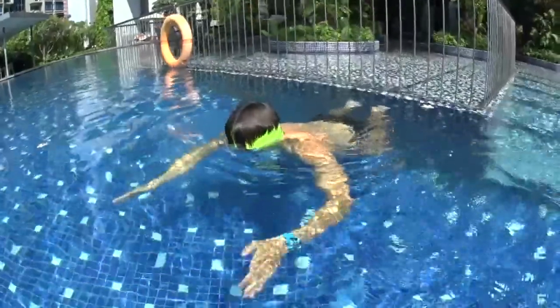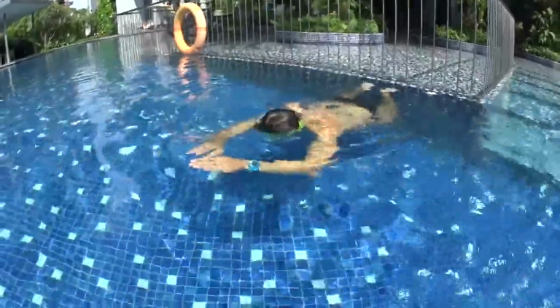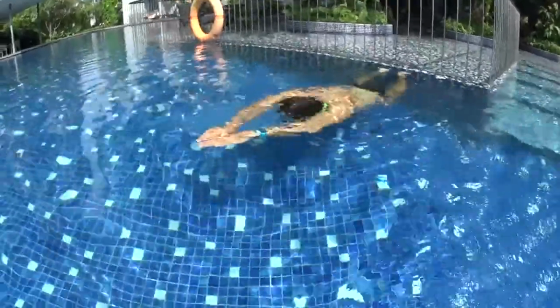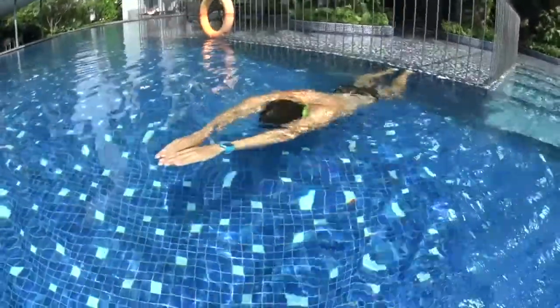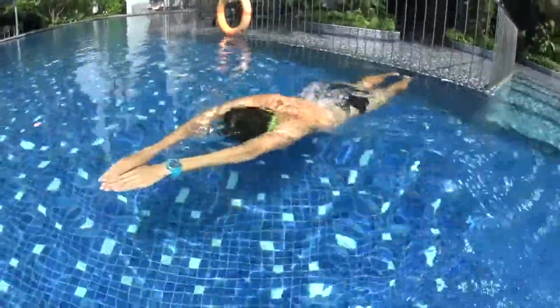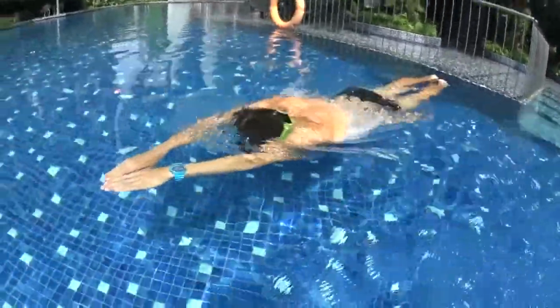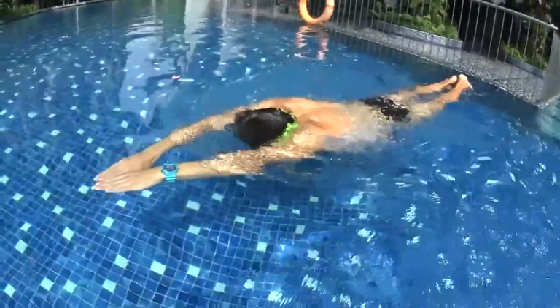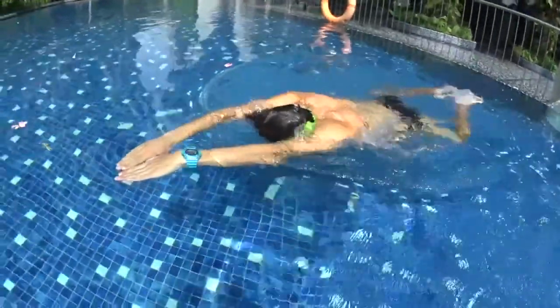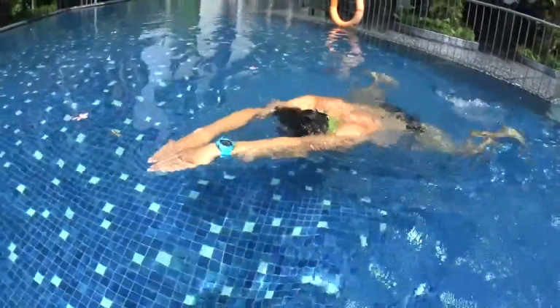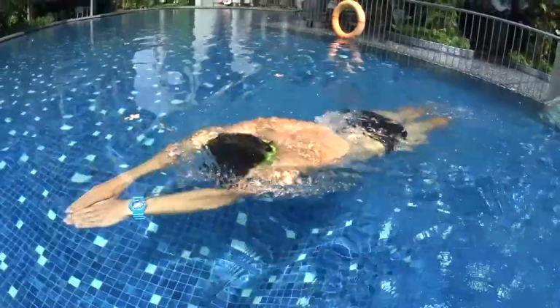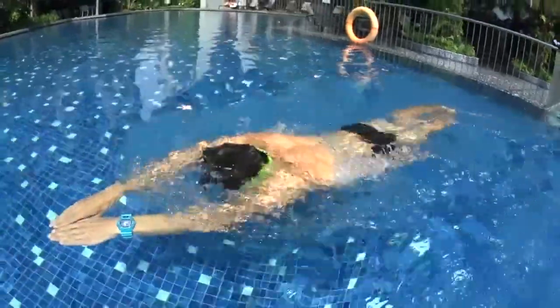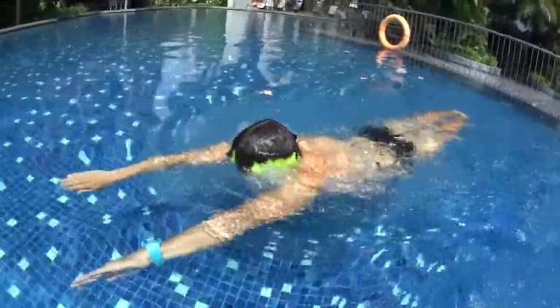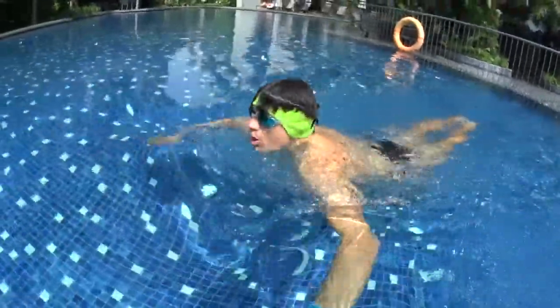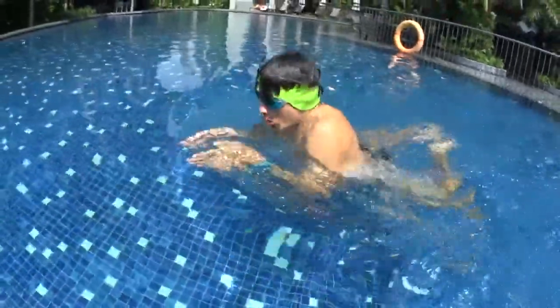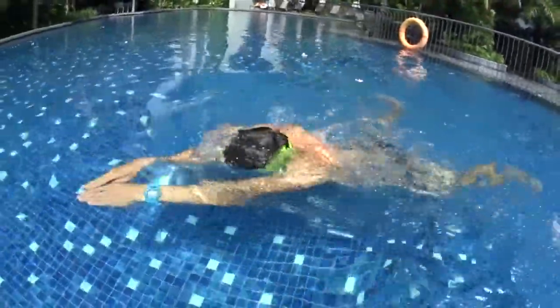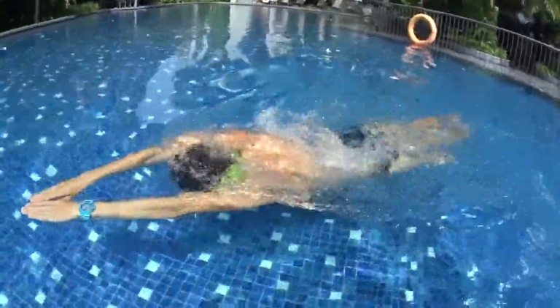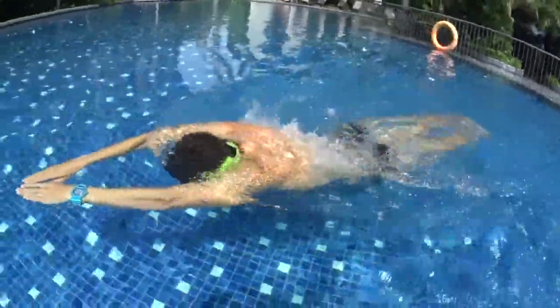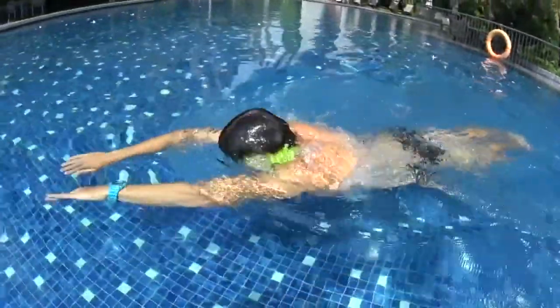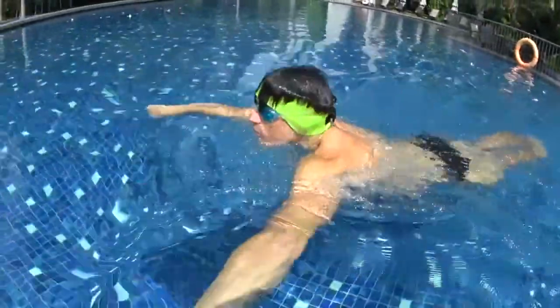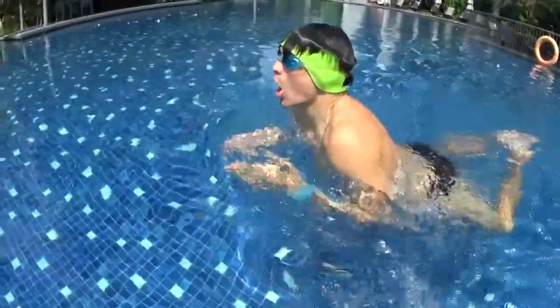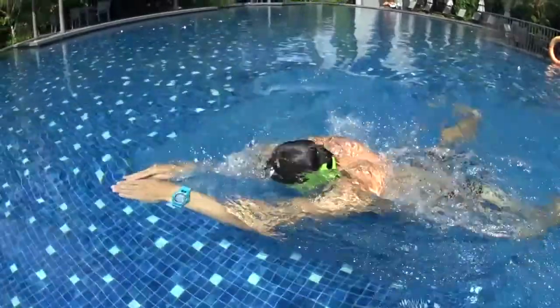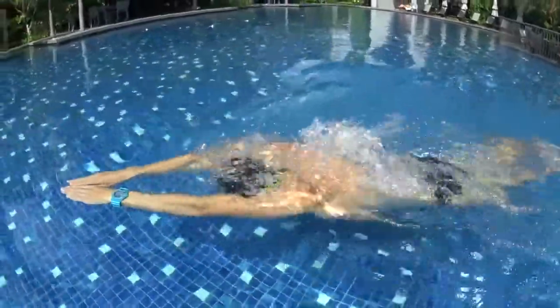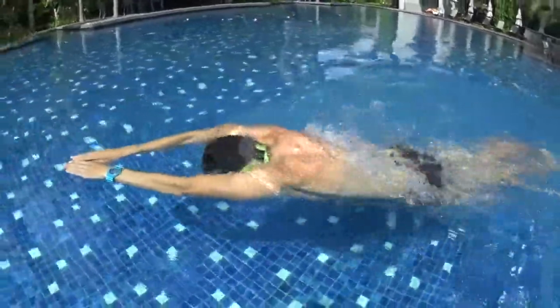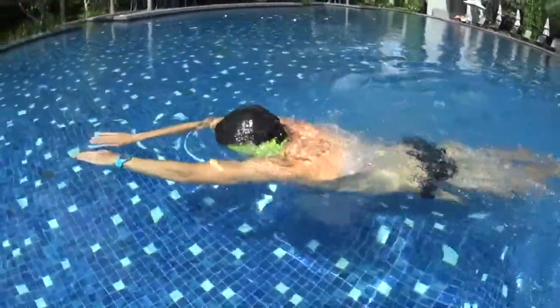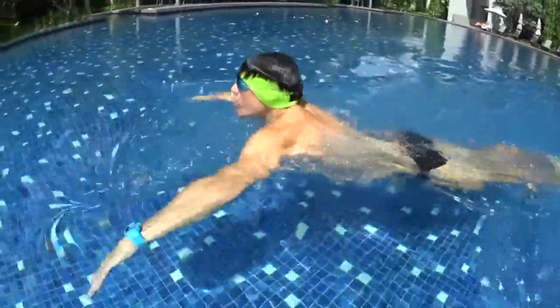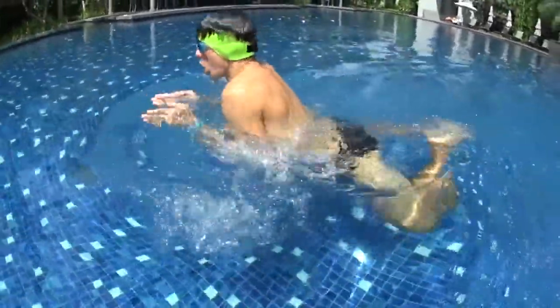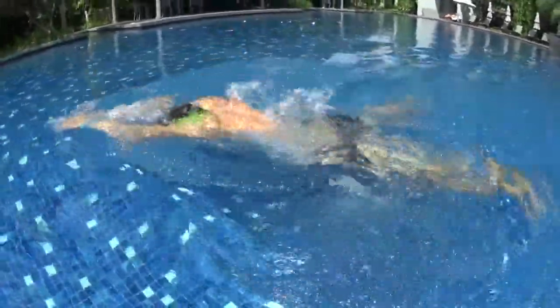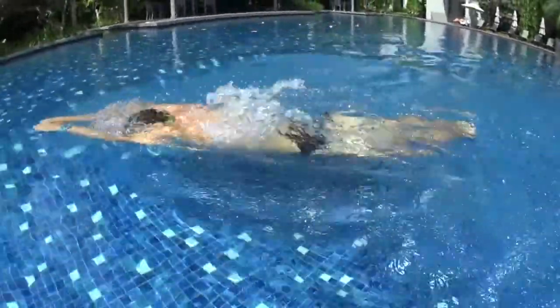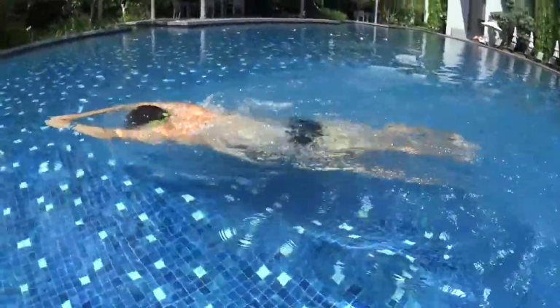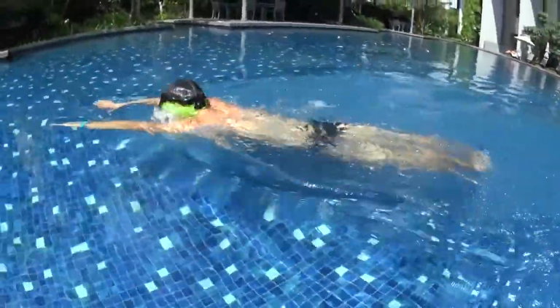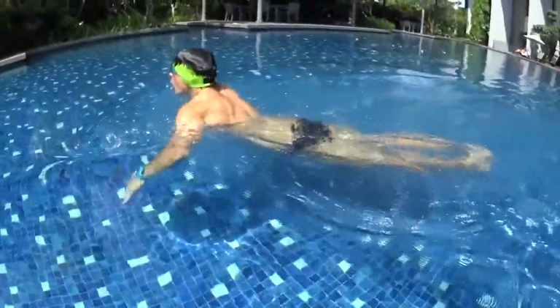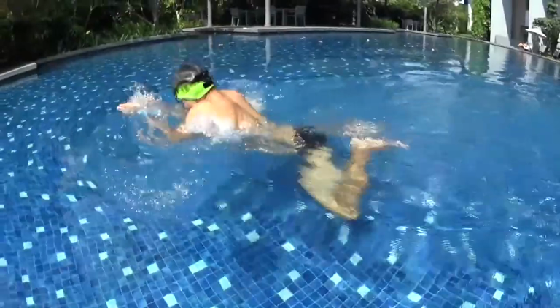Push off the wall in the arrow position and glide. One kick, glide, breathe with your hands, kick and glide. Breathe with your hands, kick and glide. Use your hands to breathe, kick and glide. Head down, breathe and kick, breathe and kick and glide.